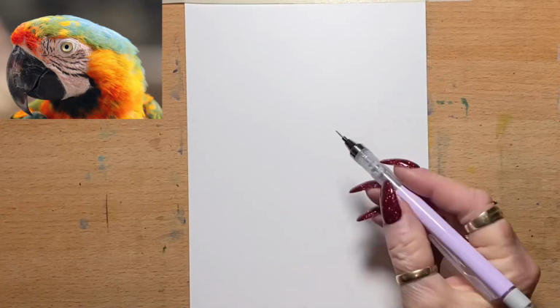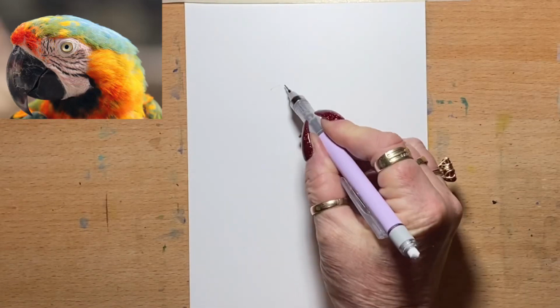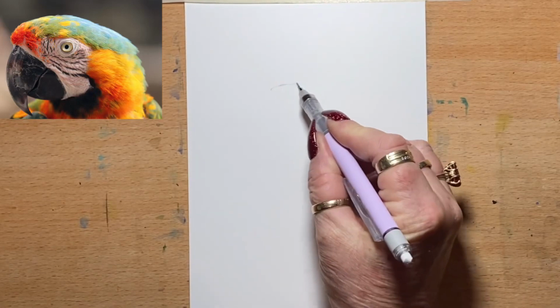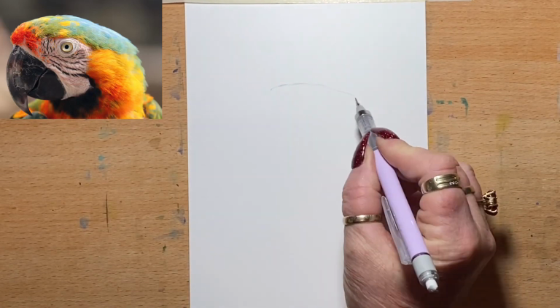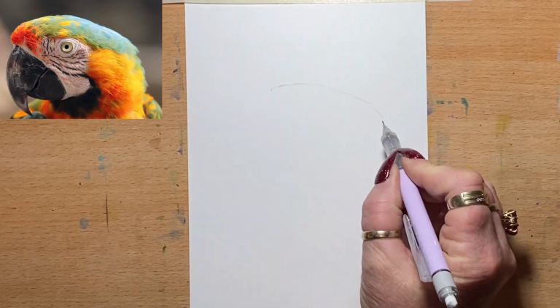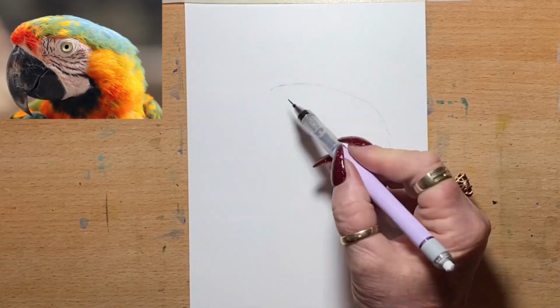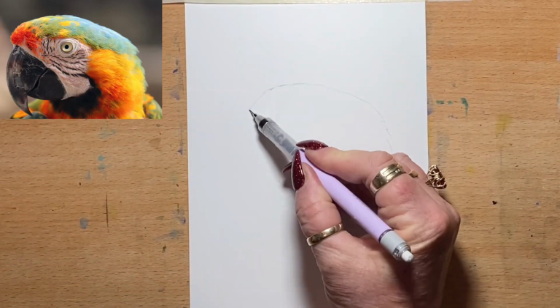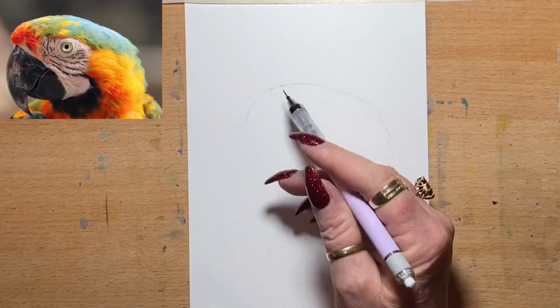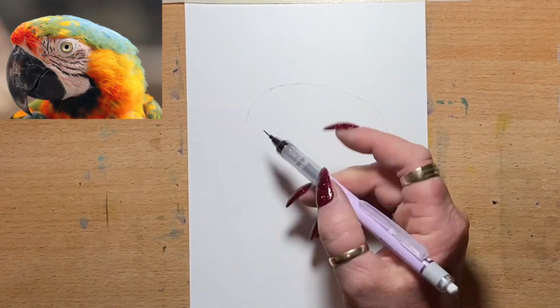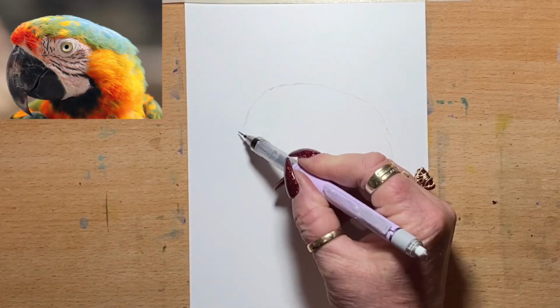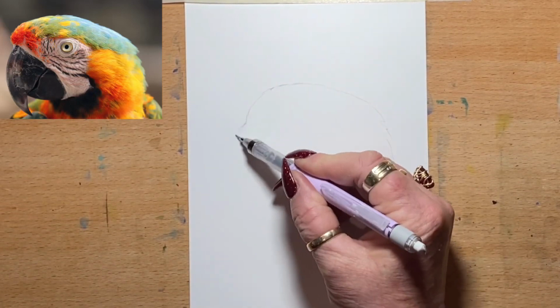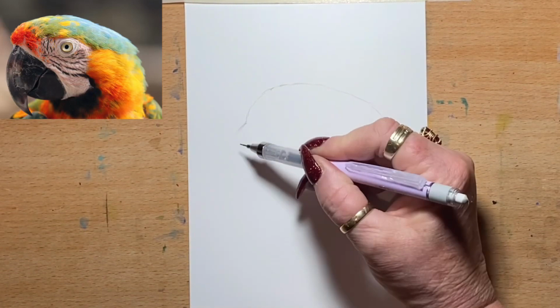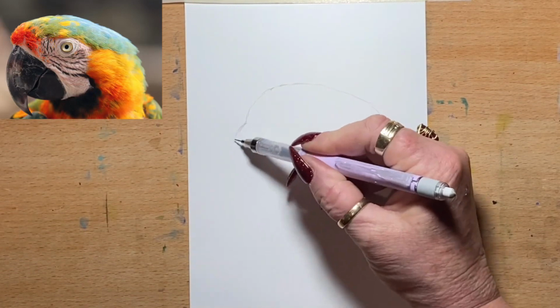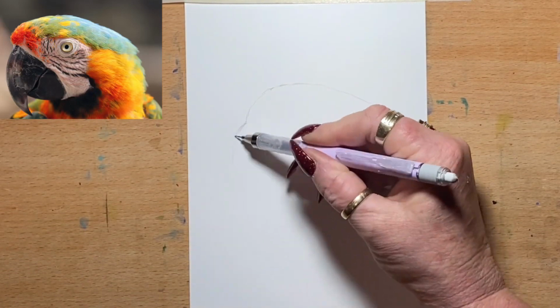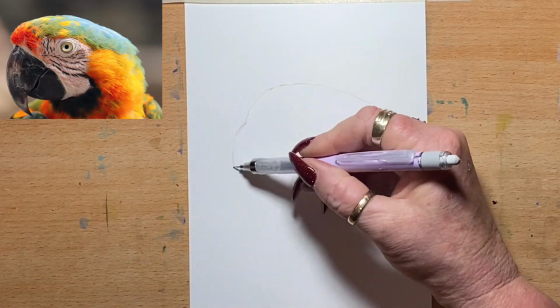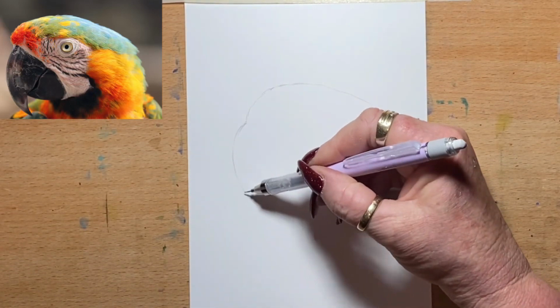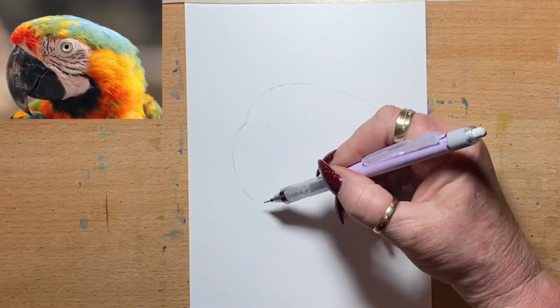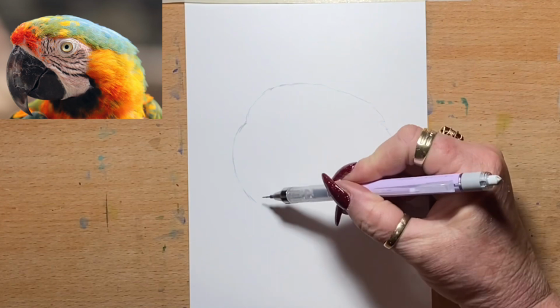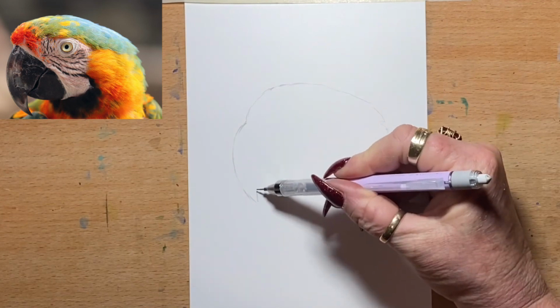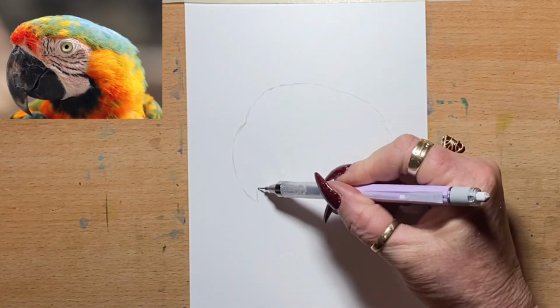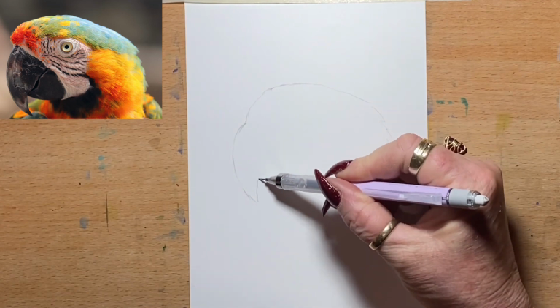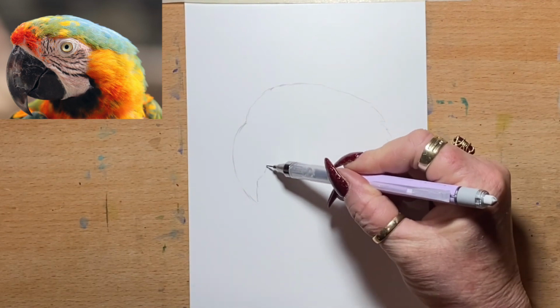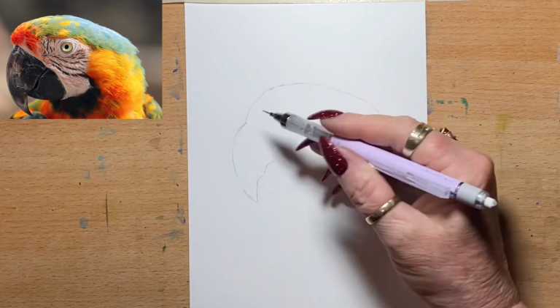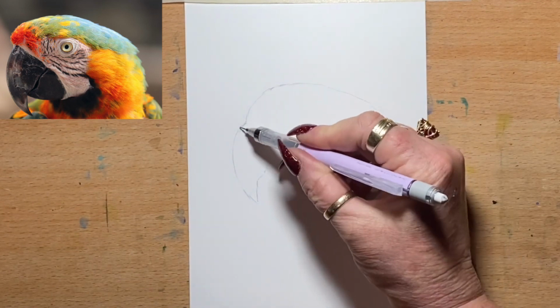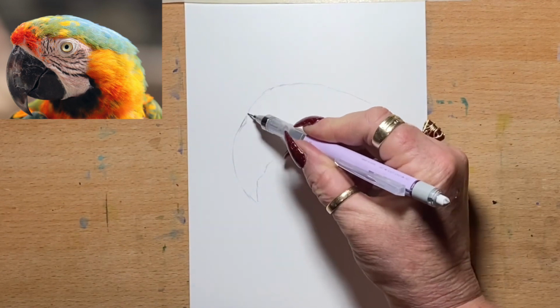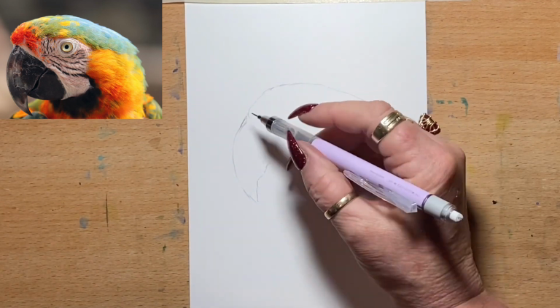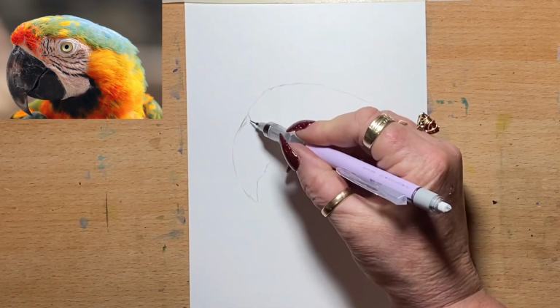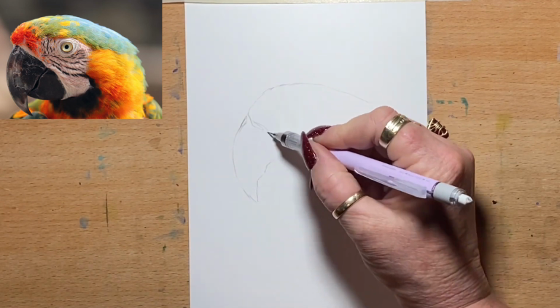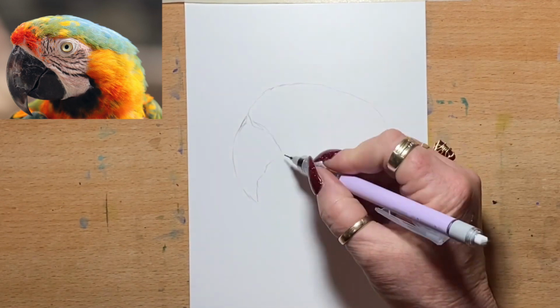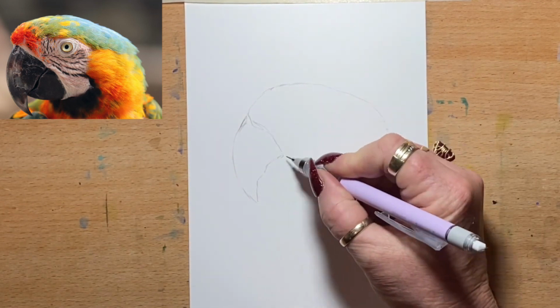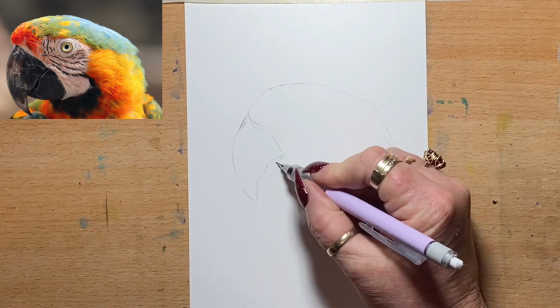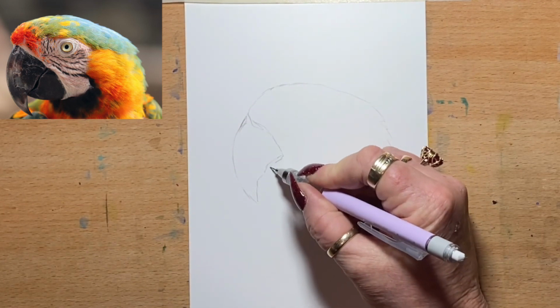Hi everyone, it's Jen here. Welcome to my channel. So today I'm going to be drawing and painting this macaw for you and I'll be using my Sennelia watercolours.